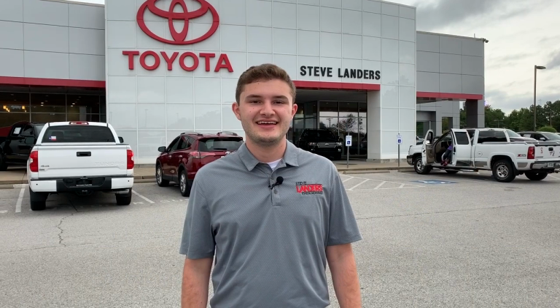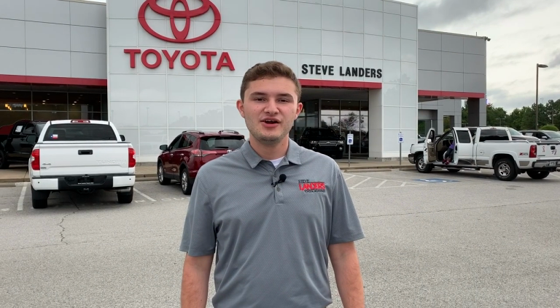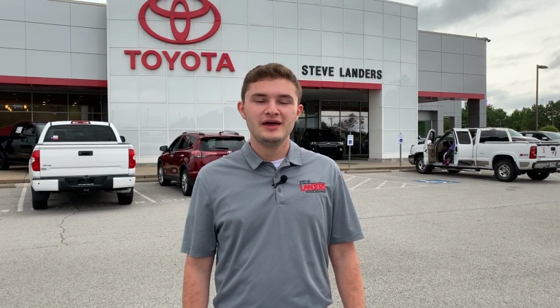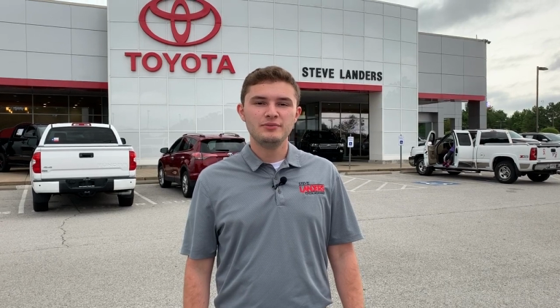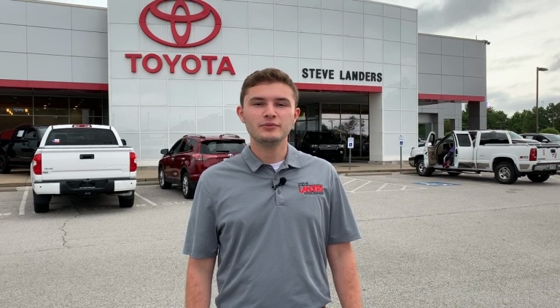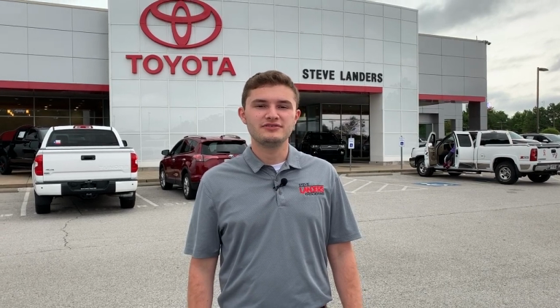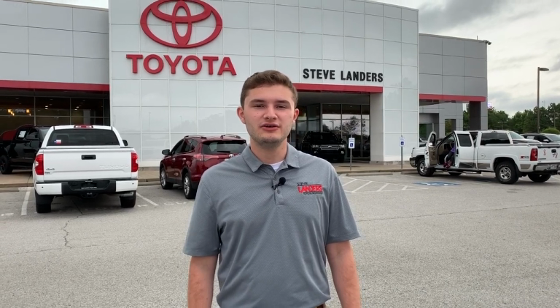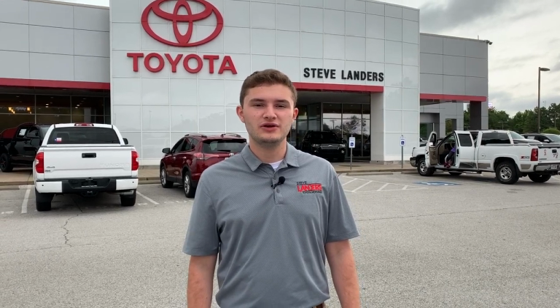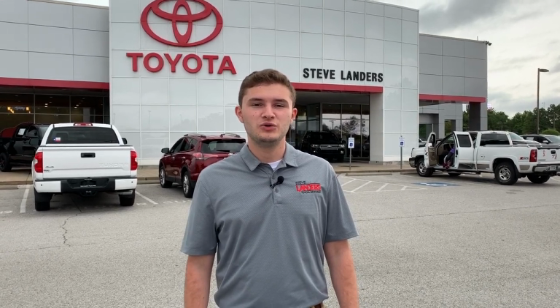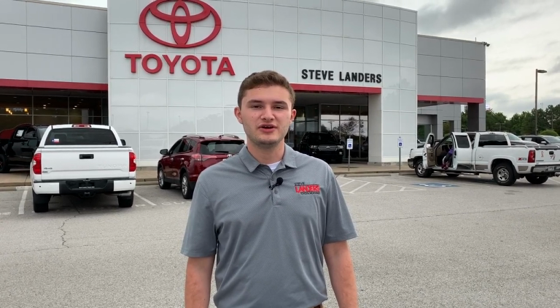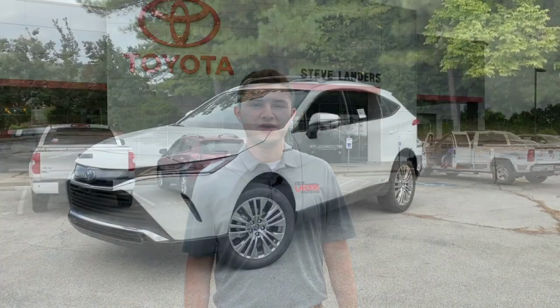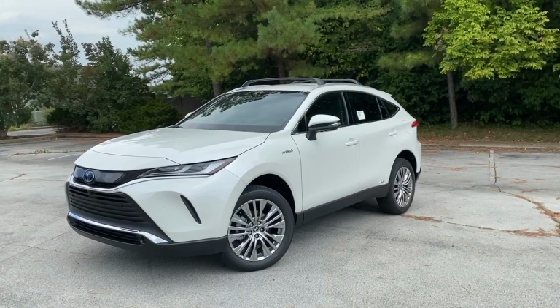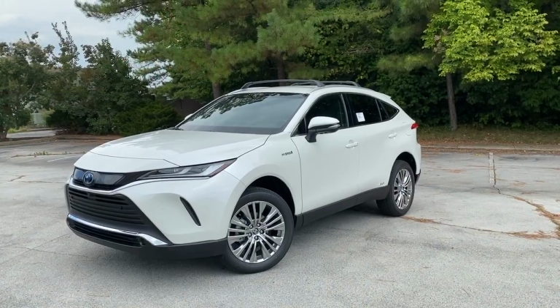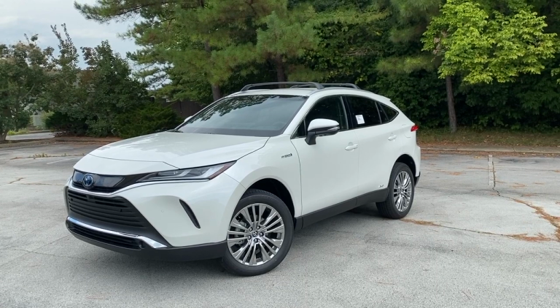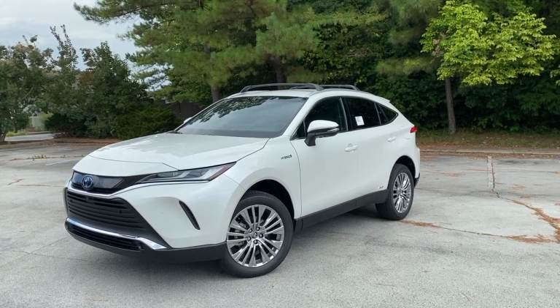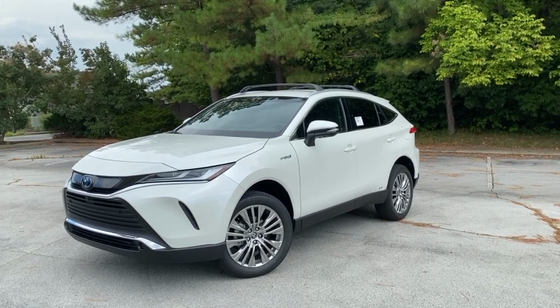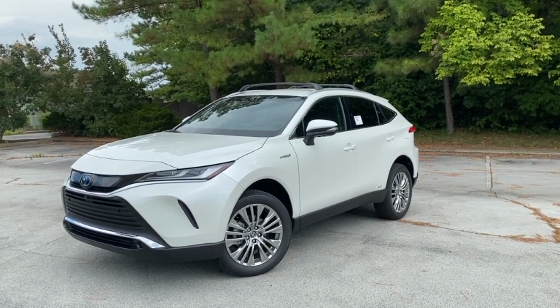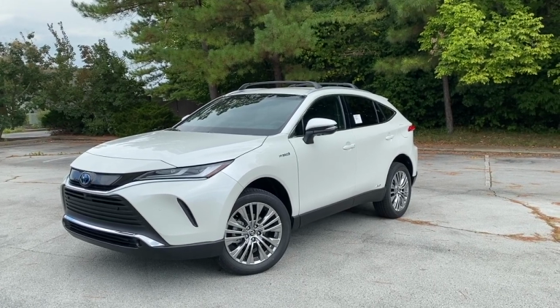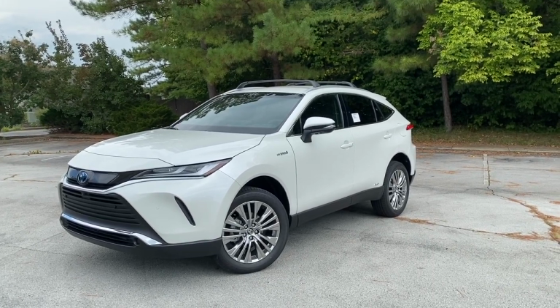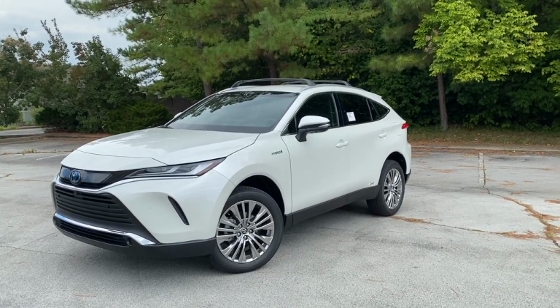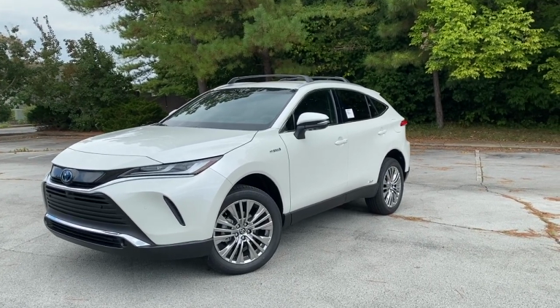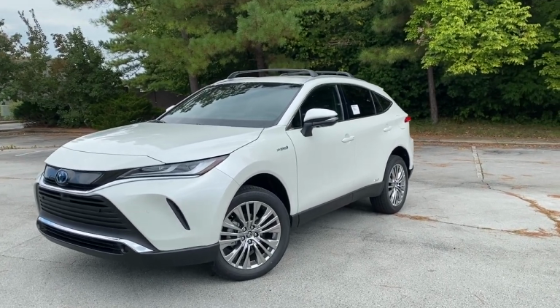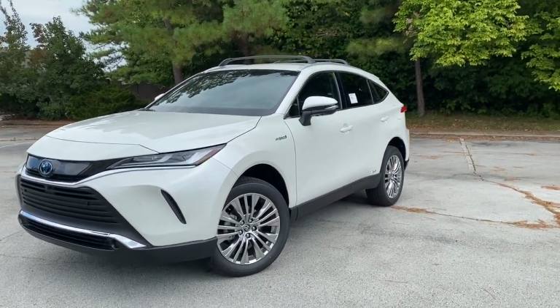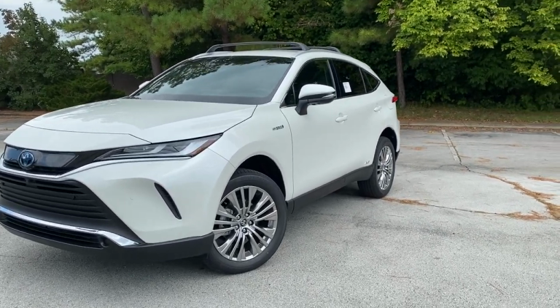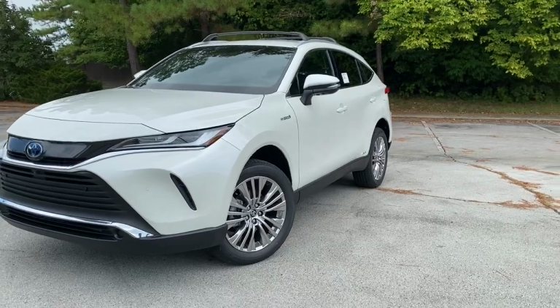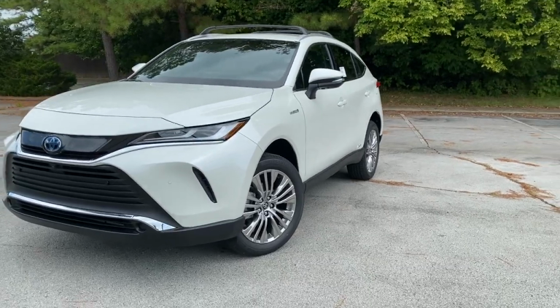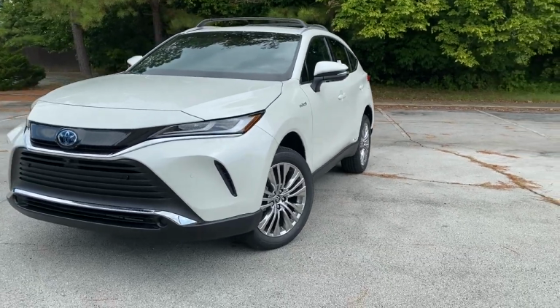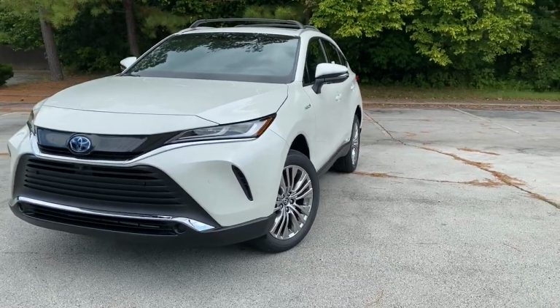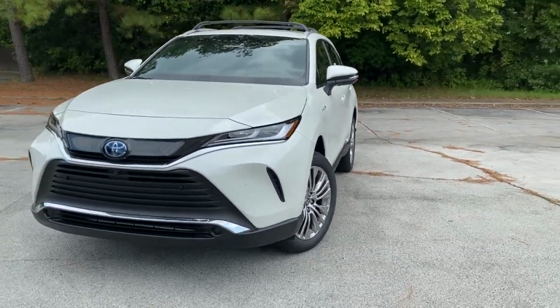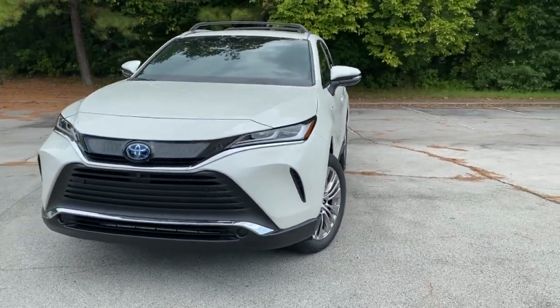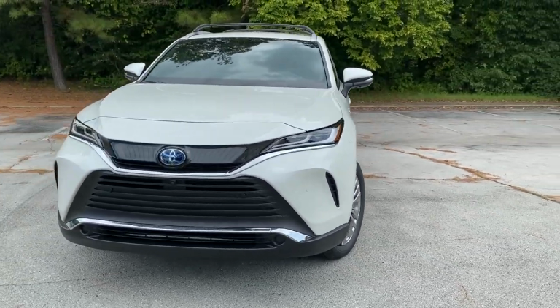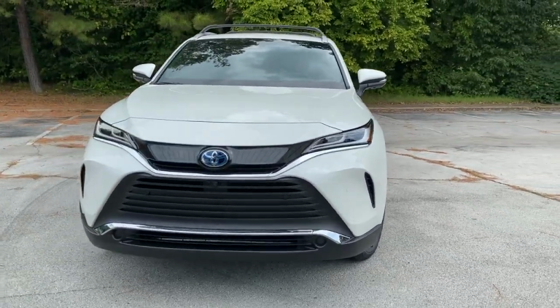Hey everyone, my name is Caleb with Steve Landers Toyota in Northwest Arkansas. Here we have the all-new 2021 Toyota Venza. This particular Venza is in the Limited trim level and this exterior color is Blizzard Pearl.